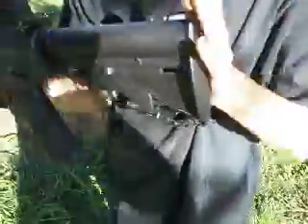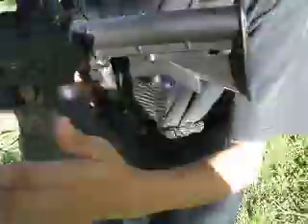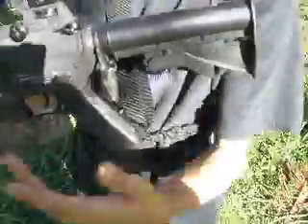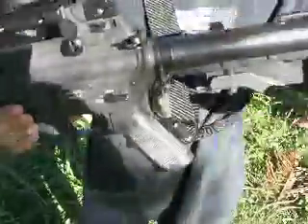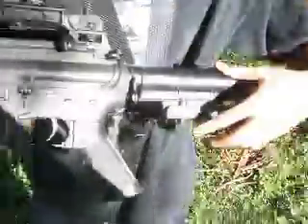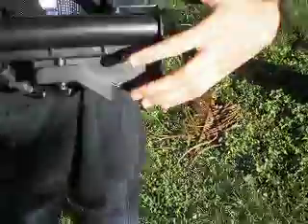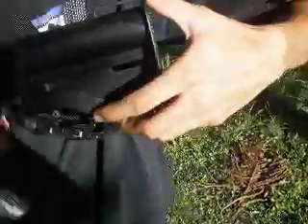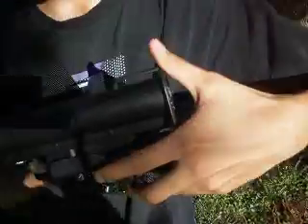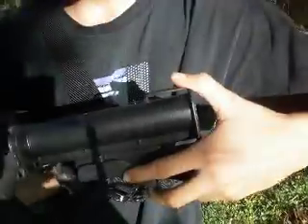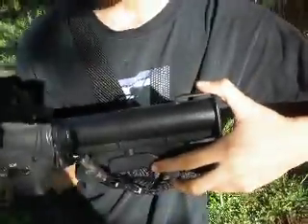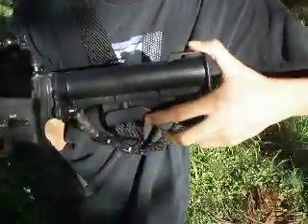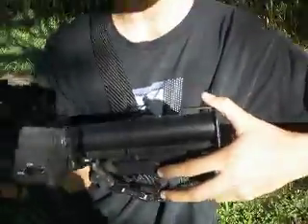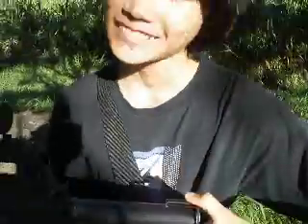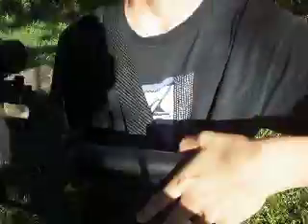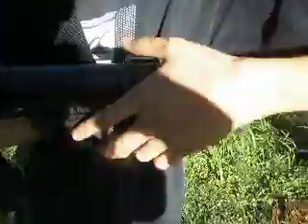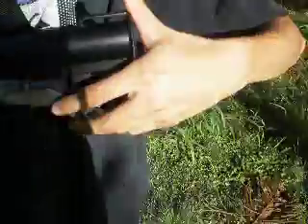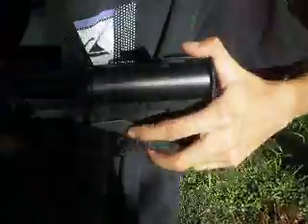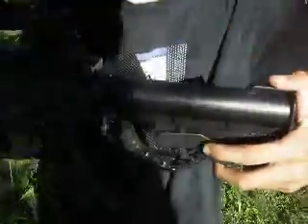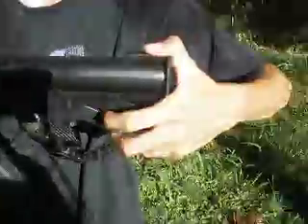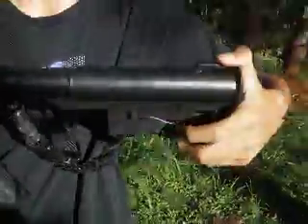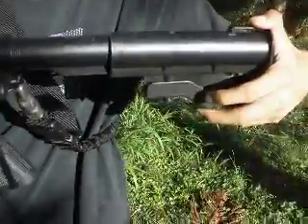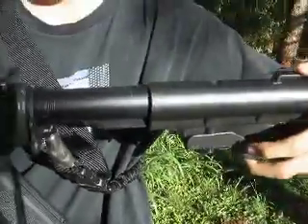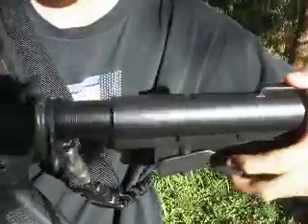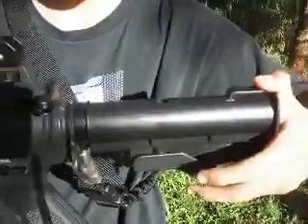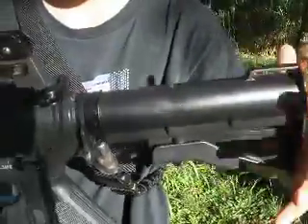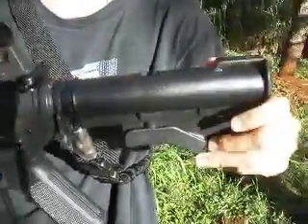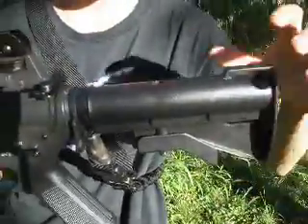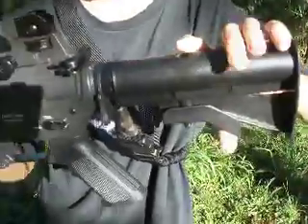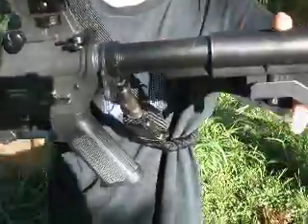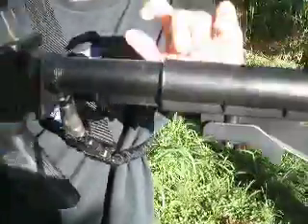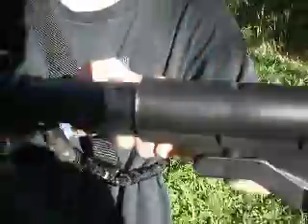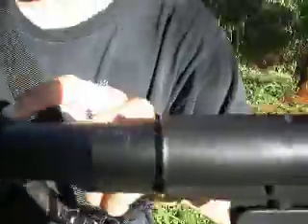We'll start from the back and make our way to the front. We've got a six-position stock — you guys should know that — plastic, with a metal buffer tube.